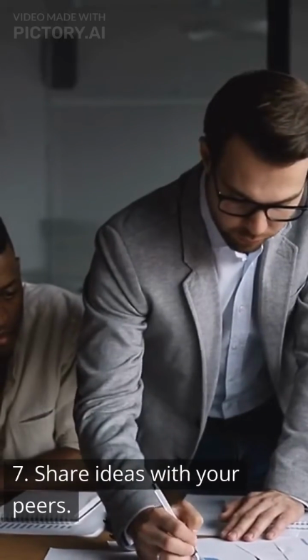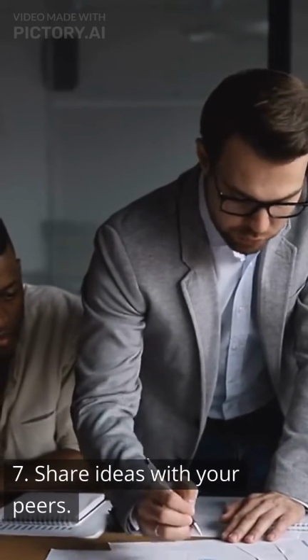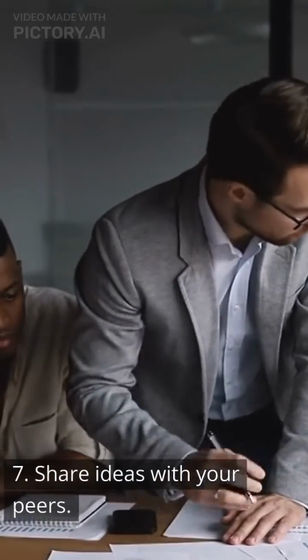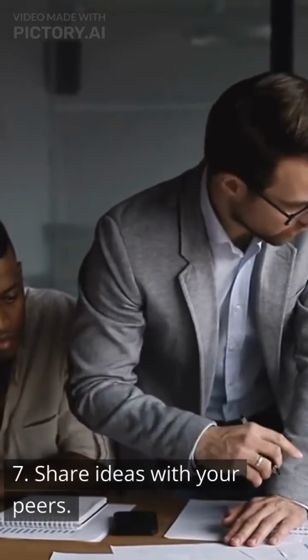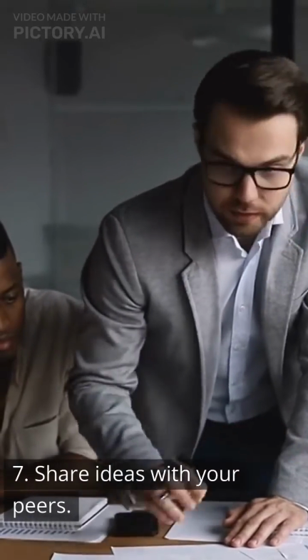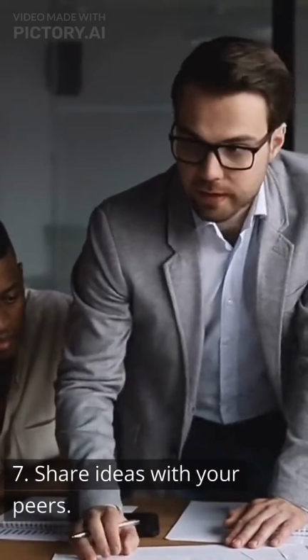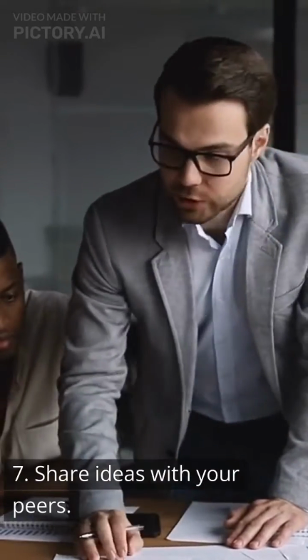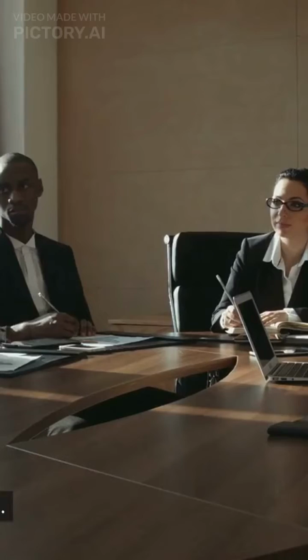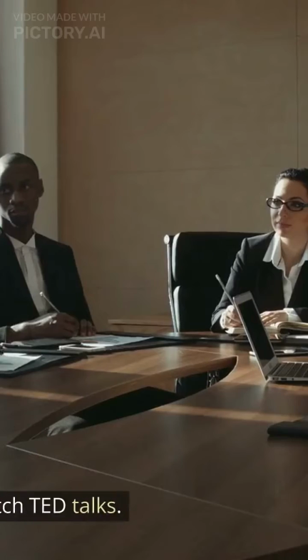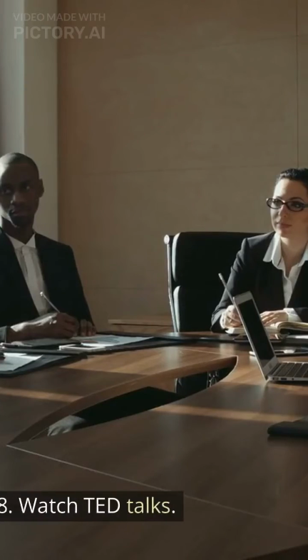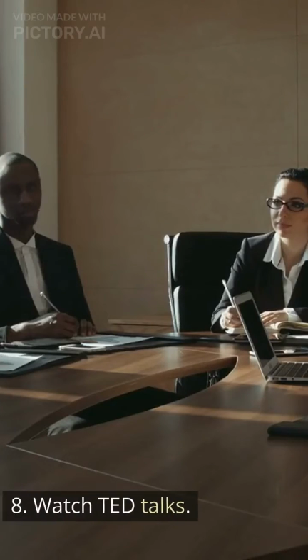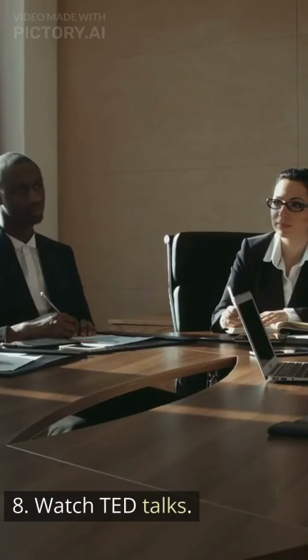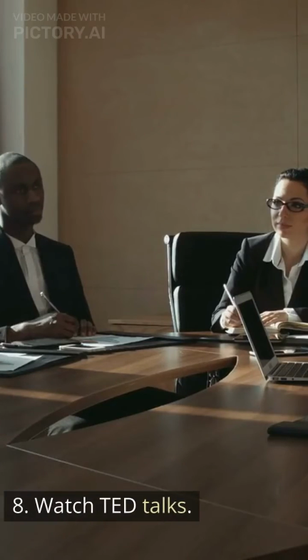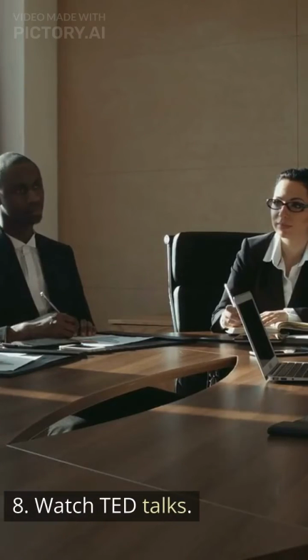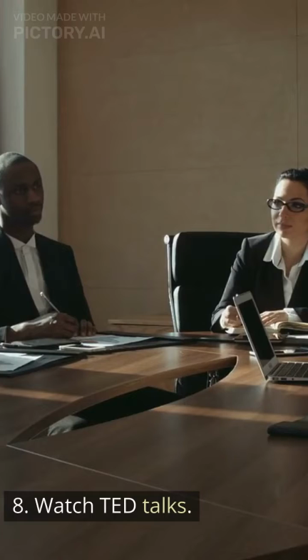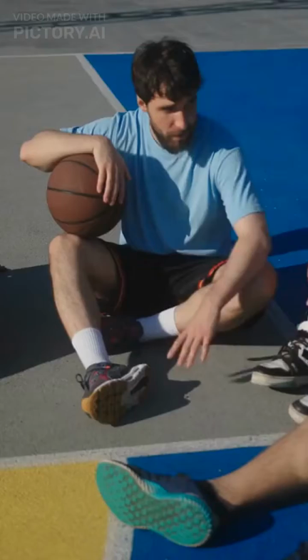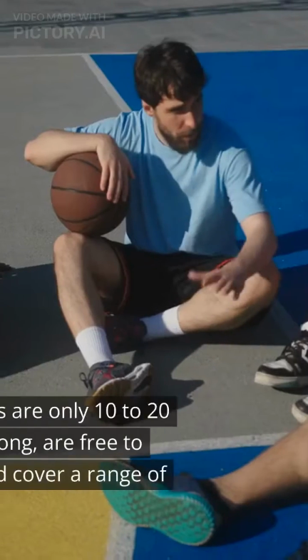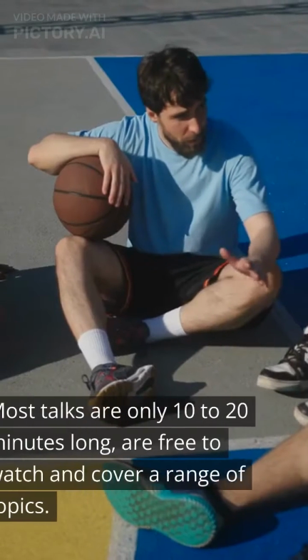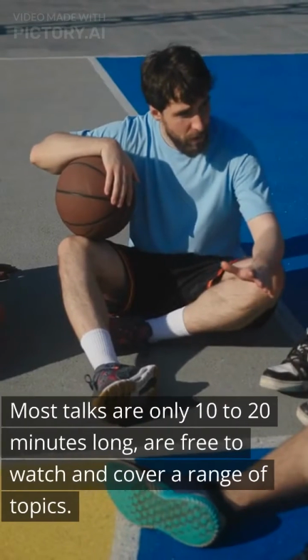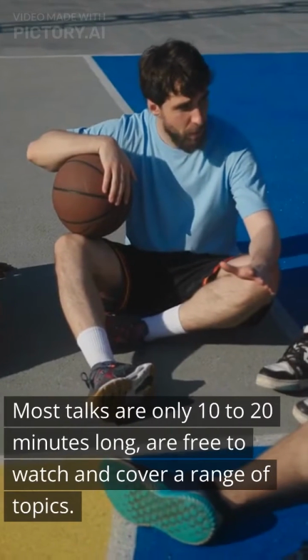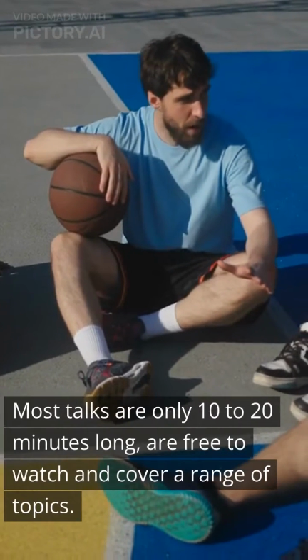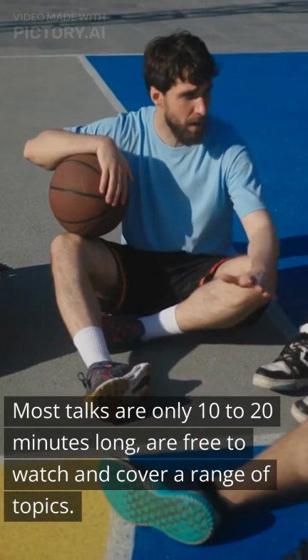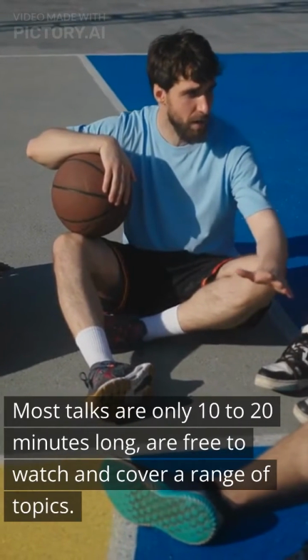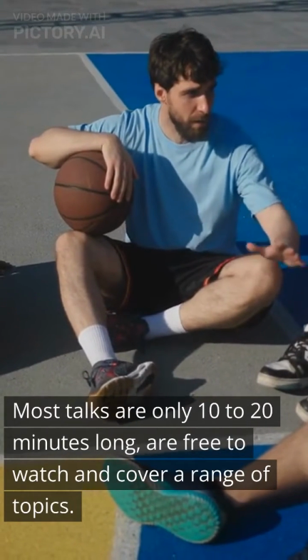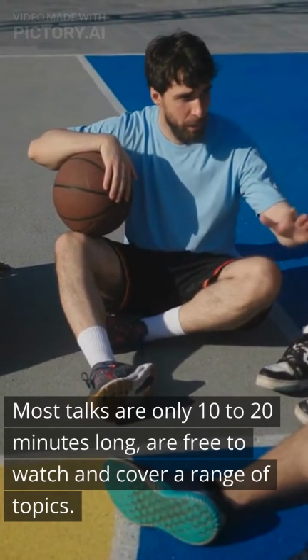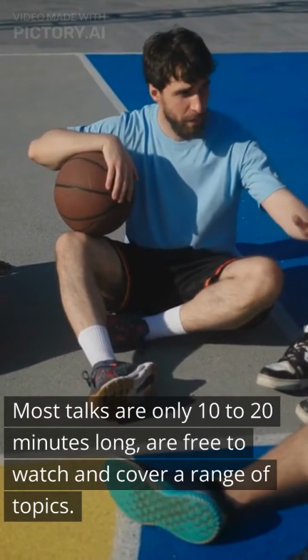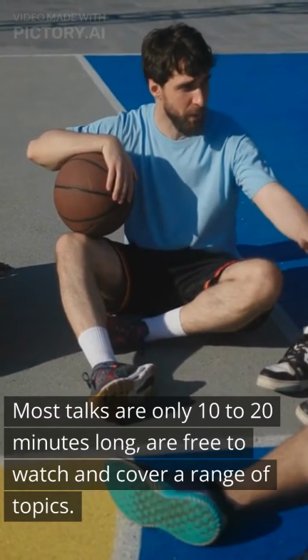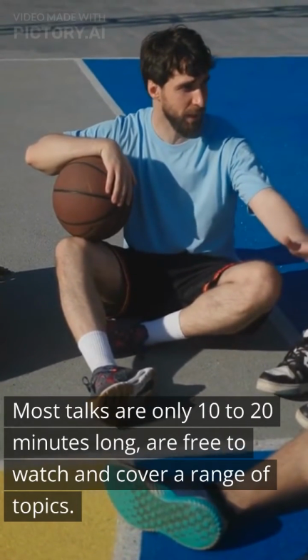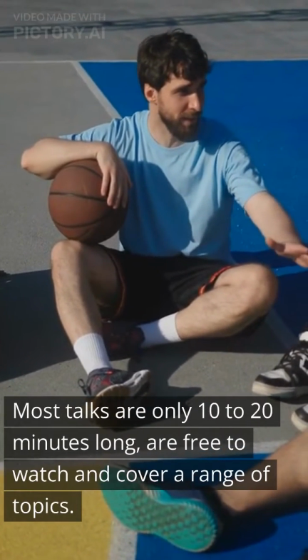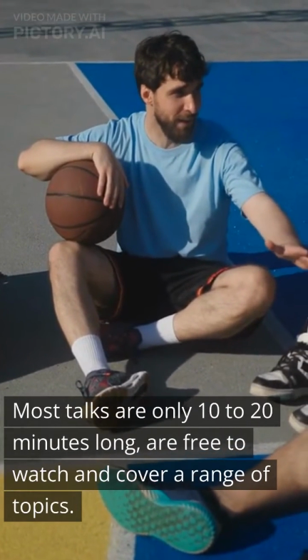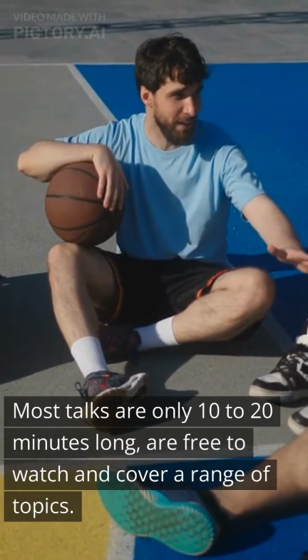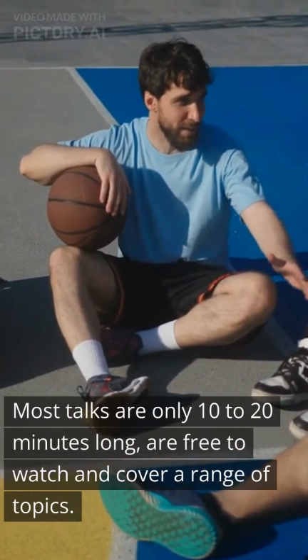7. Share ideas with your peers. 8. Watch TED Talks. Most talks are only 10 to 20 minutes long, are free to watch, and cover a range of topics.